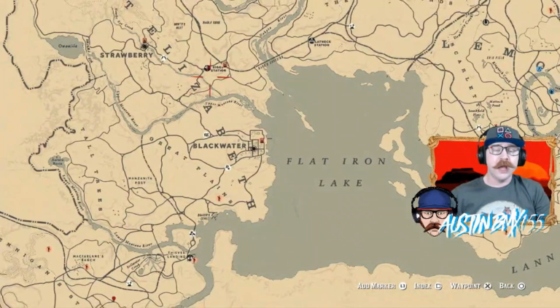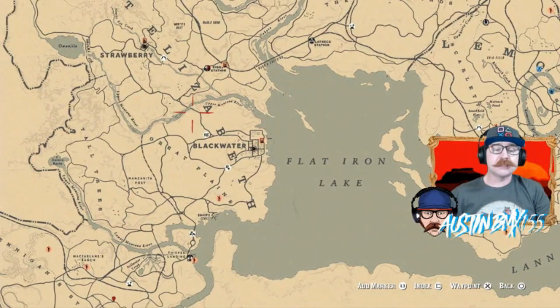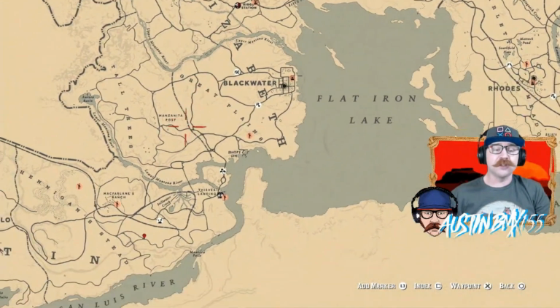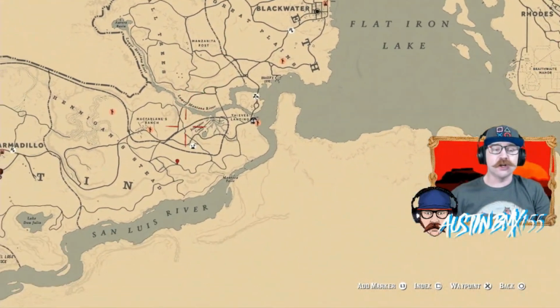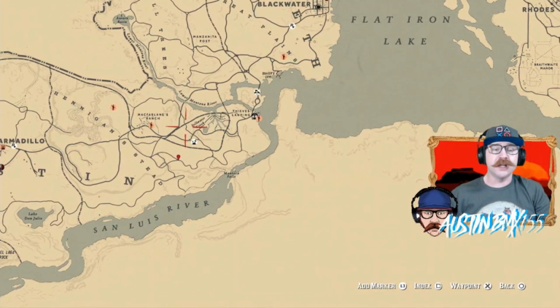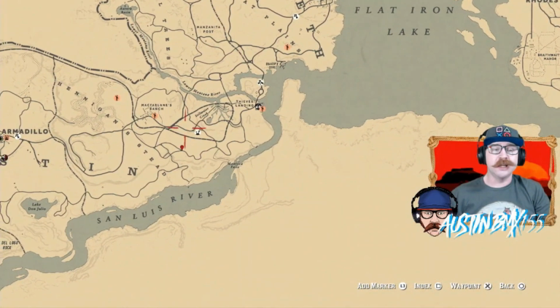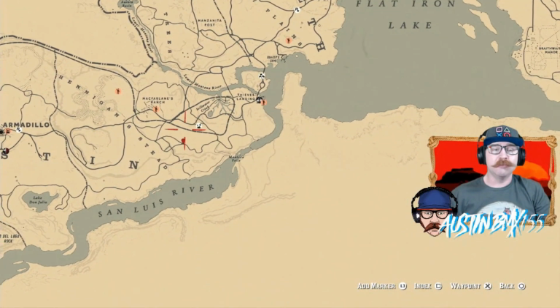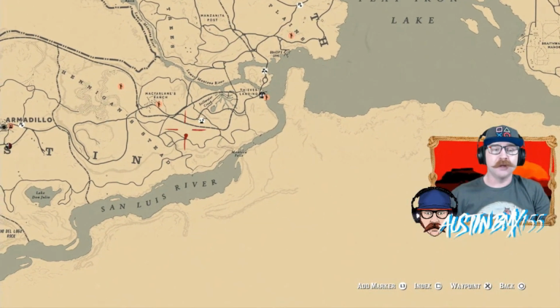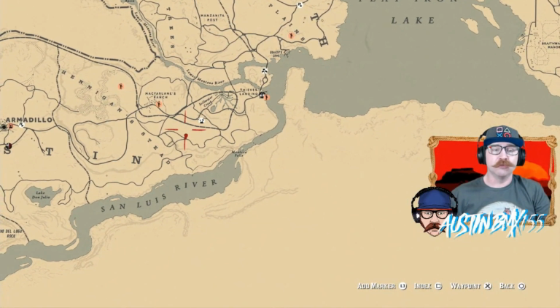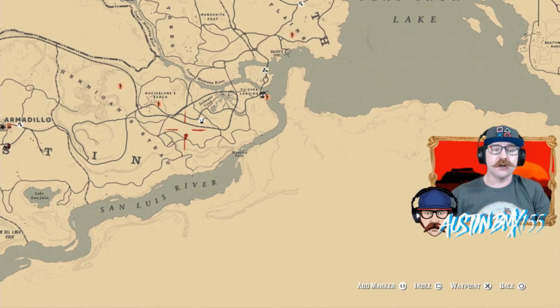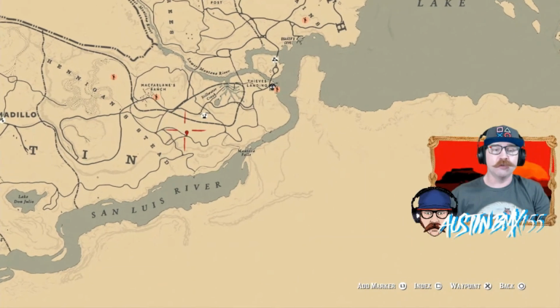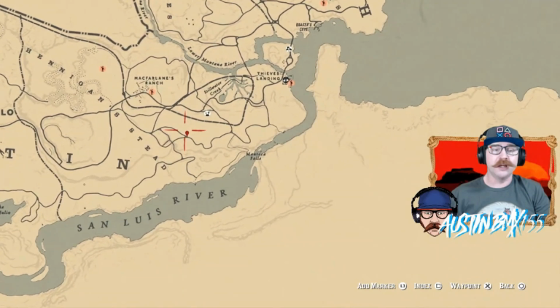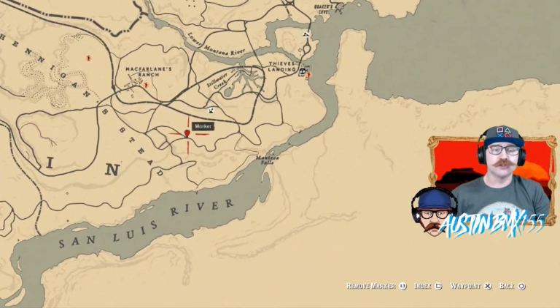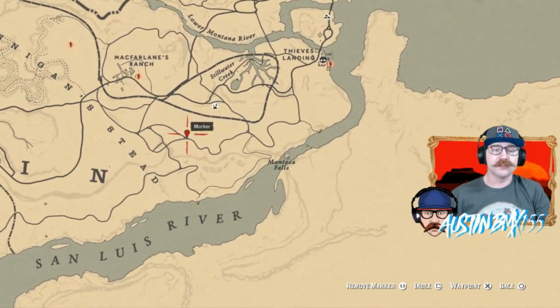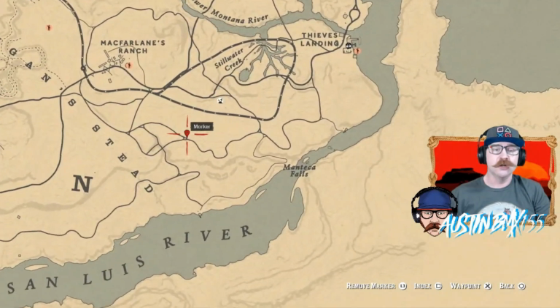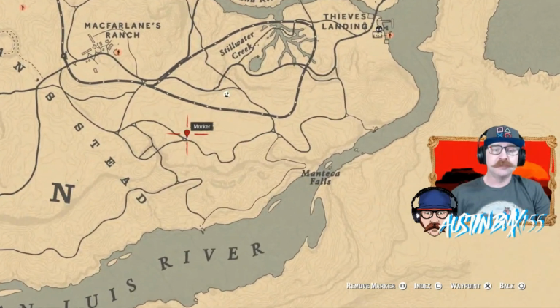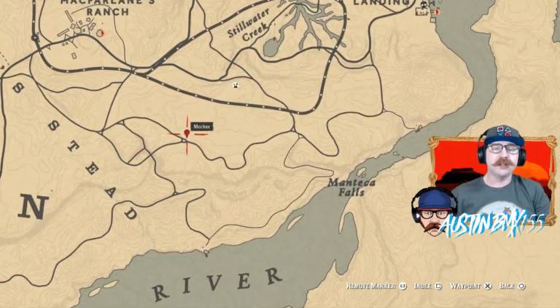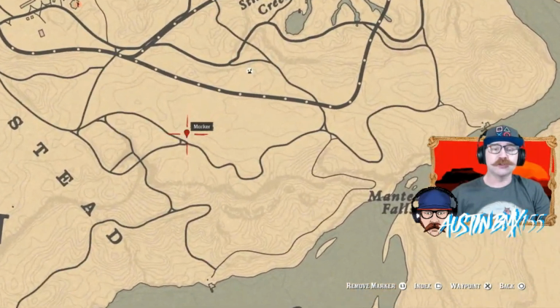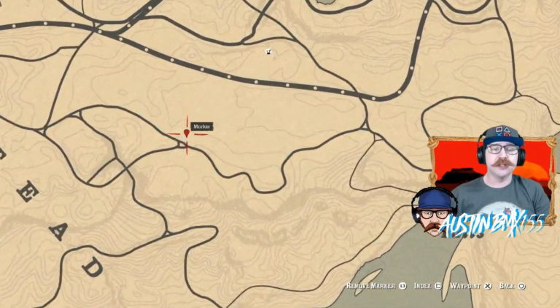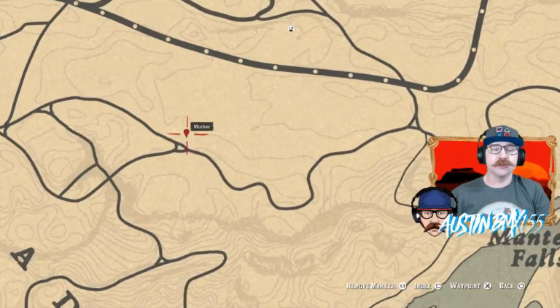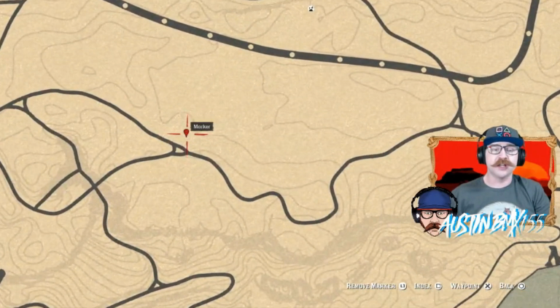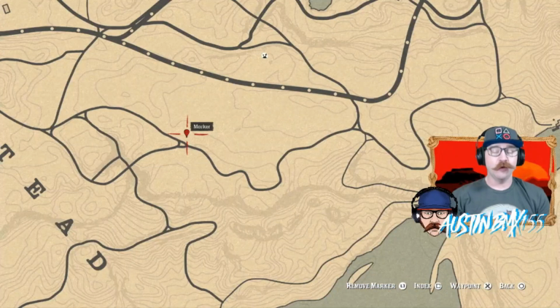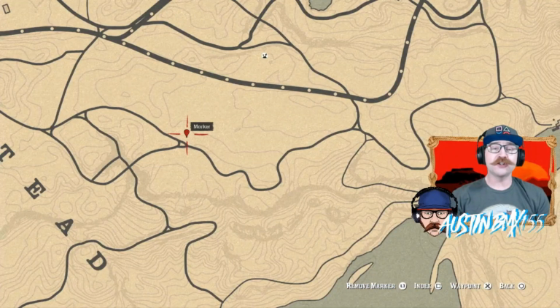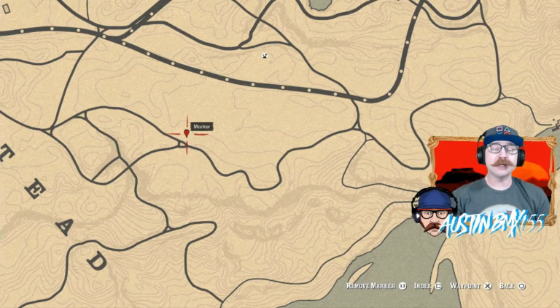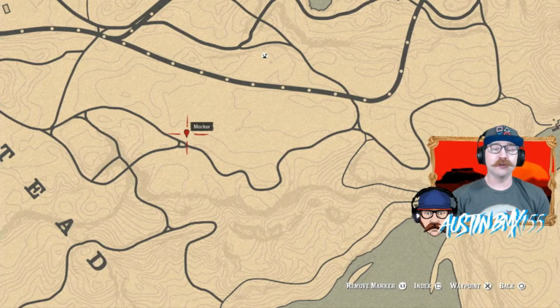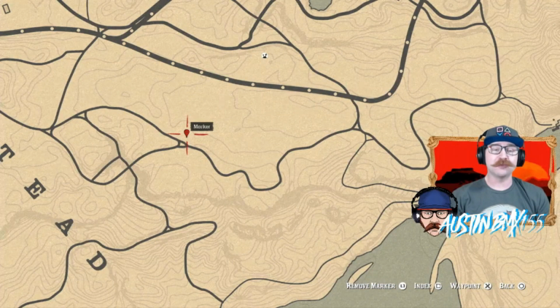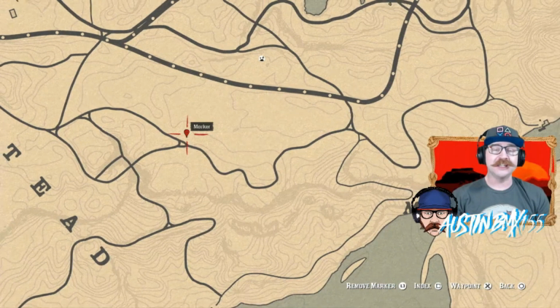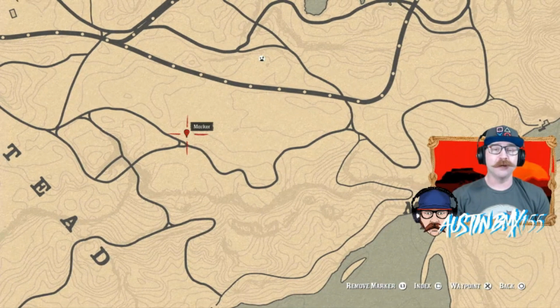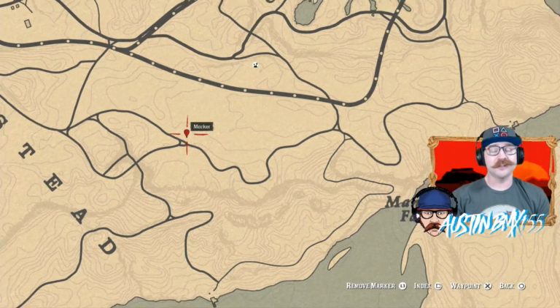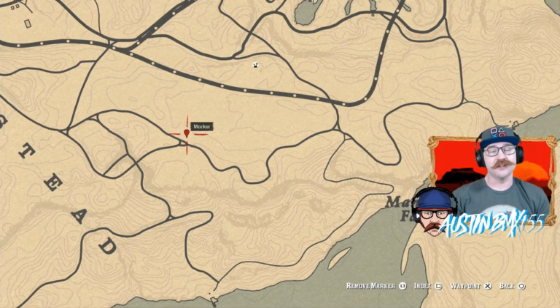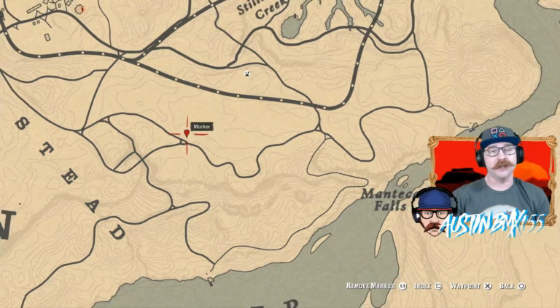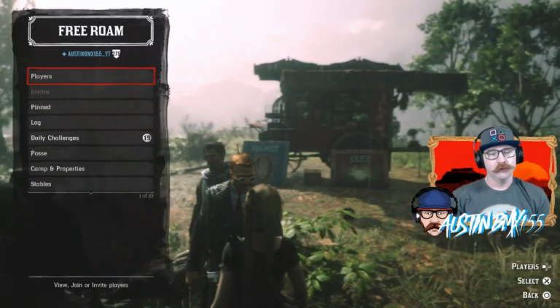Your last spot for the day is all the way down in the McFarland Ranch area, right here. Just be right there next to a tree for another dig site. Make sure you guys are picking up all three of those spots for an easy $95 and 1,000 XP.